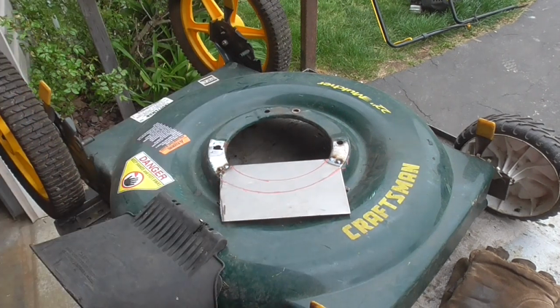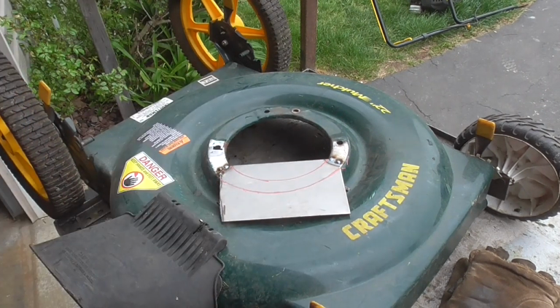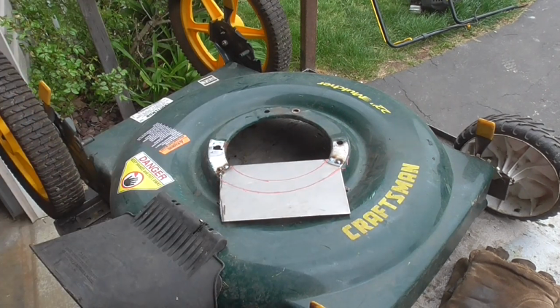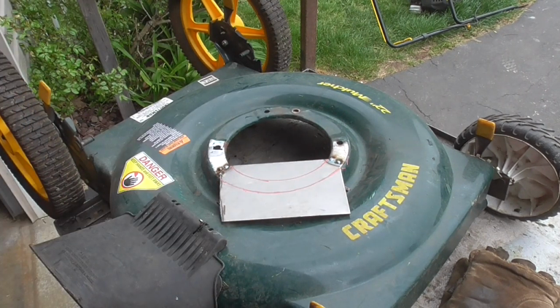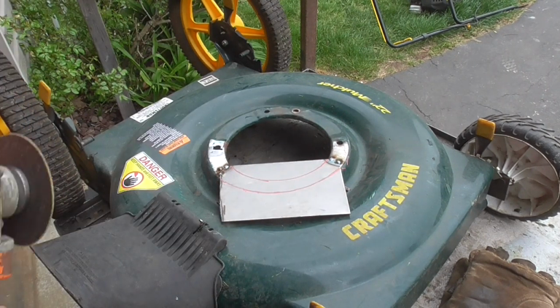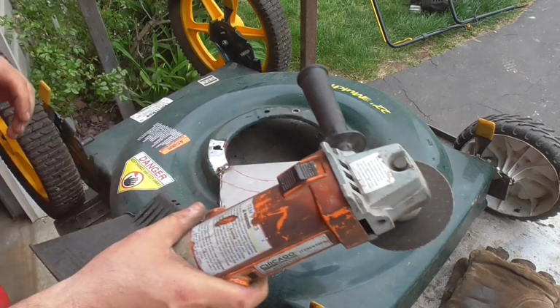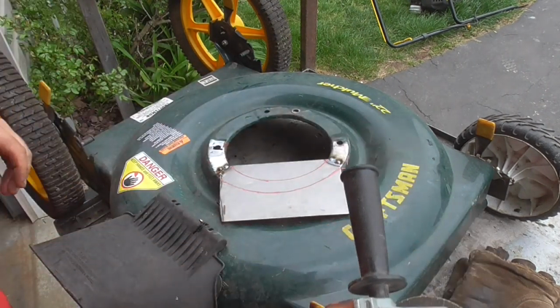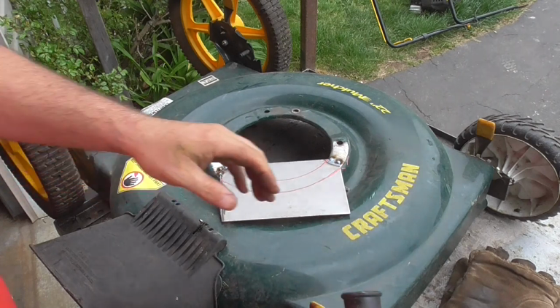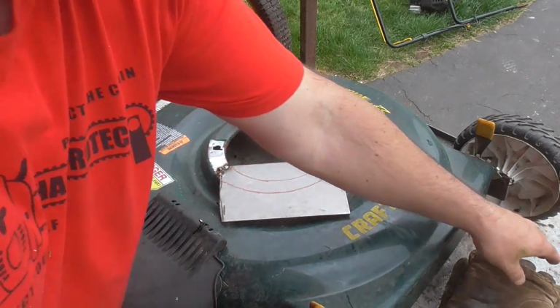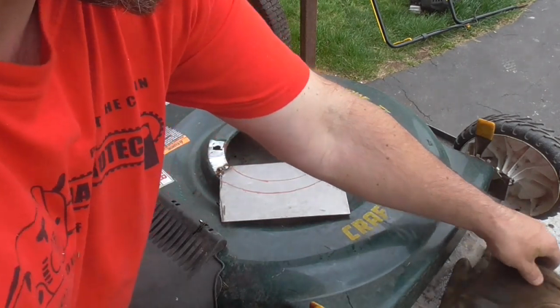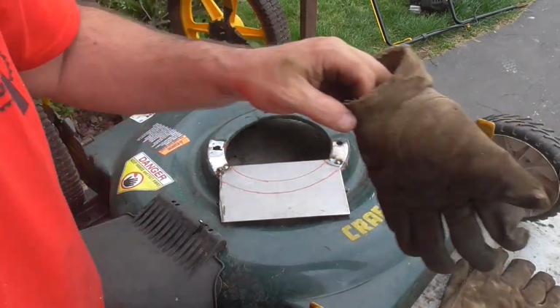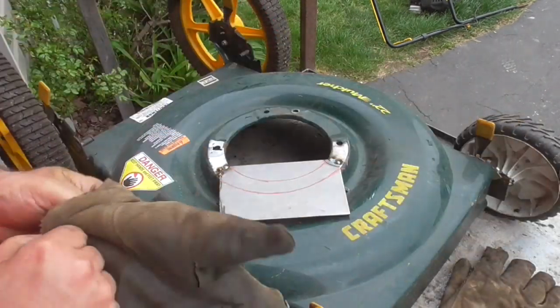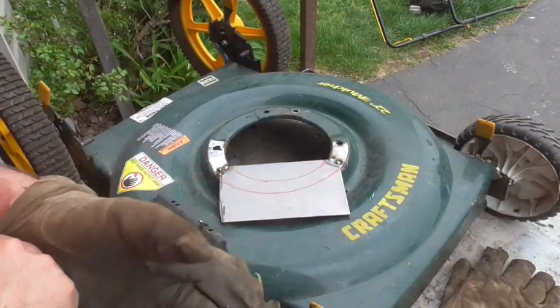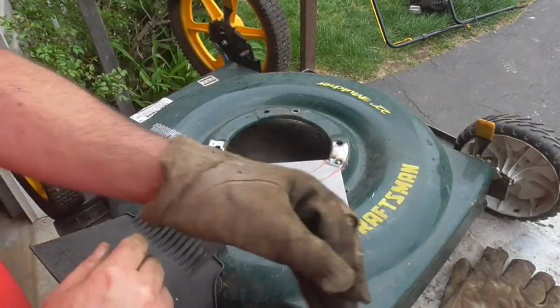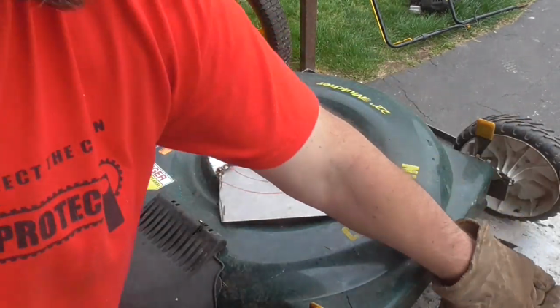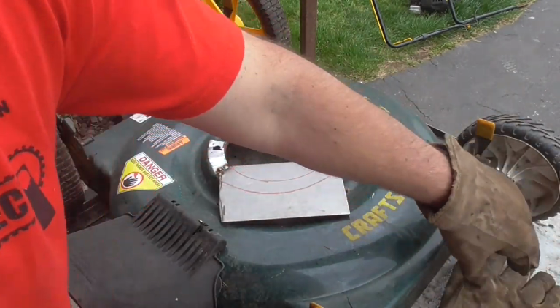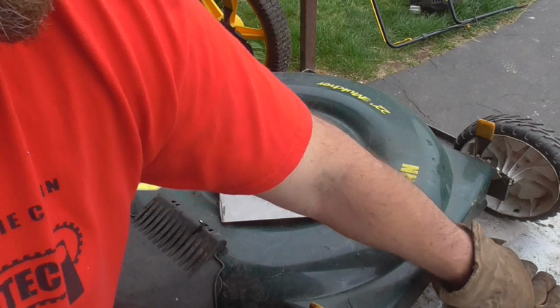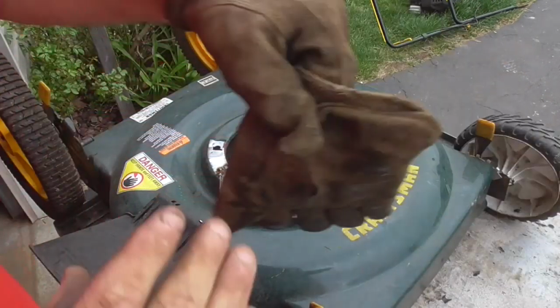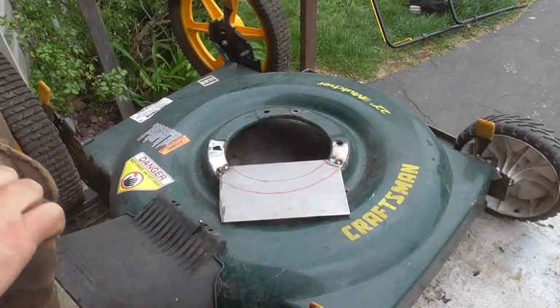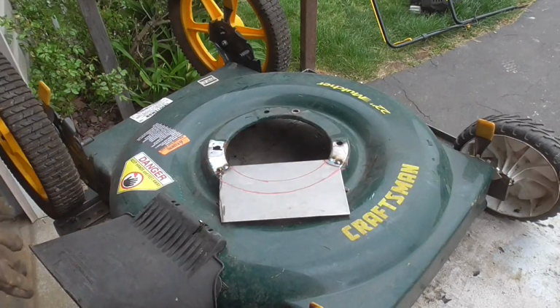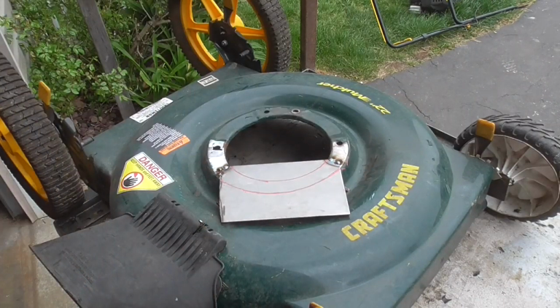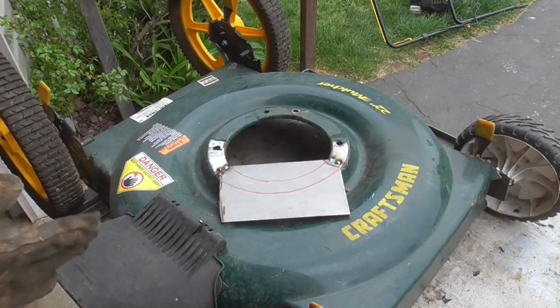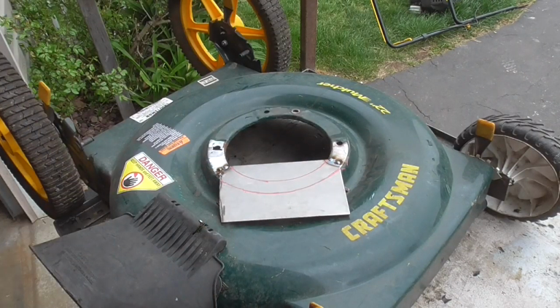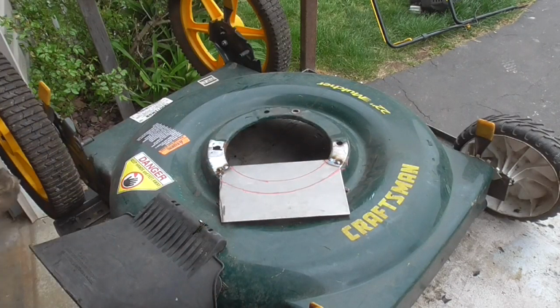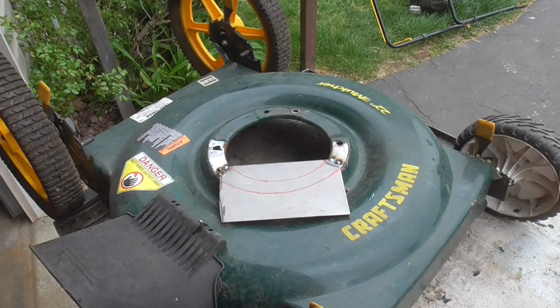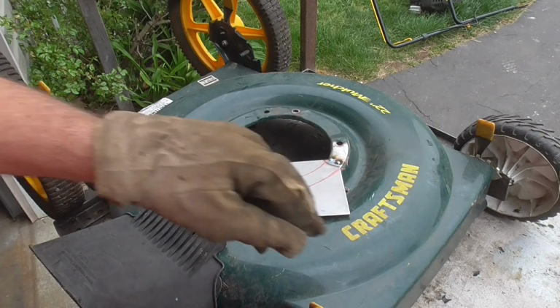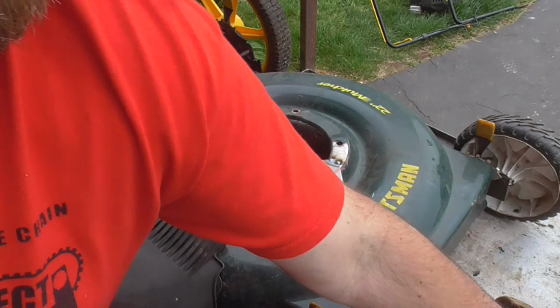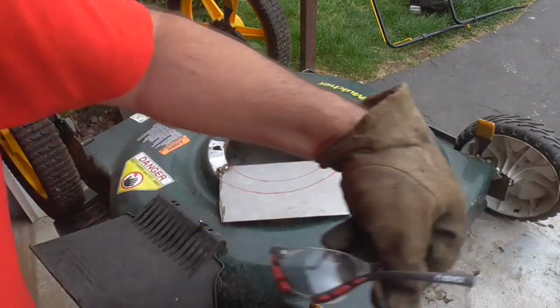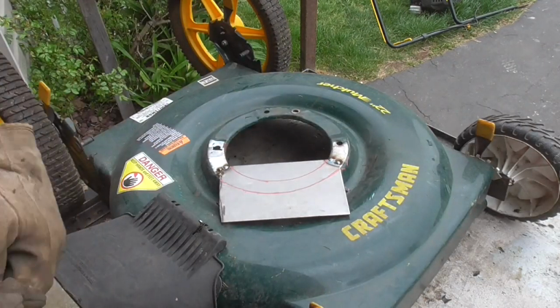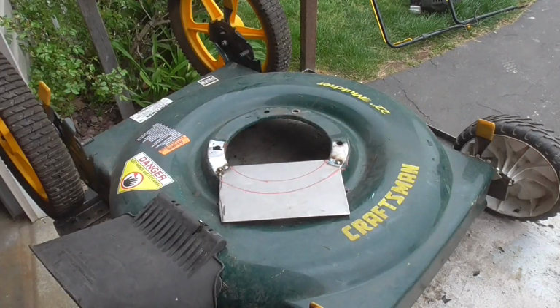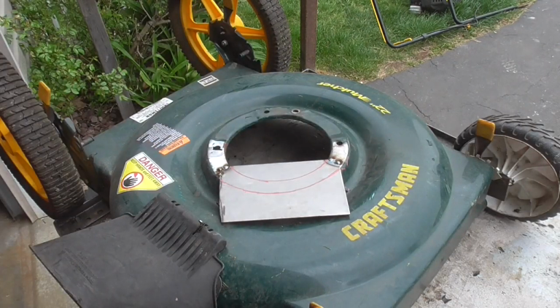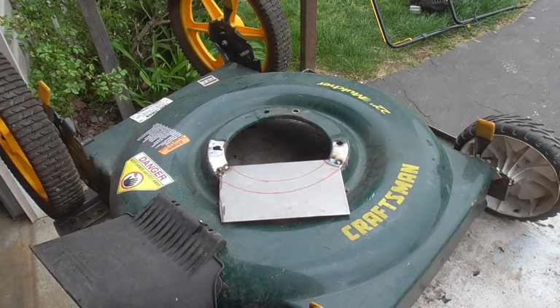Alright, I got it kind of marked, so I'm going to take a grinder here and try to remove most of that metal. I'm going to stay outside the line a little bit so I can peen over the metal with a ball peen hammer.